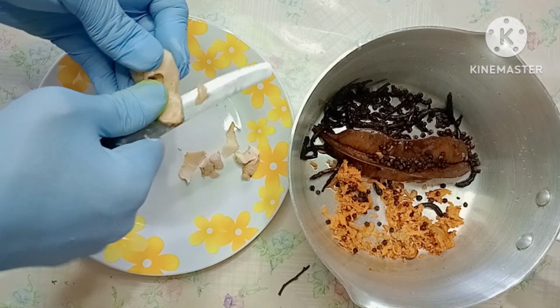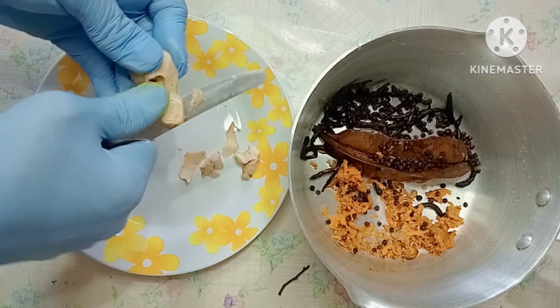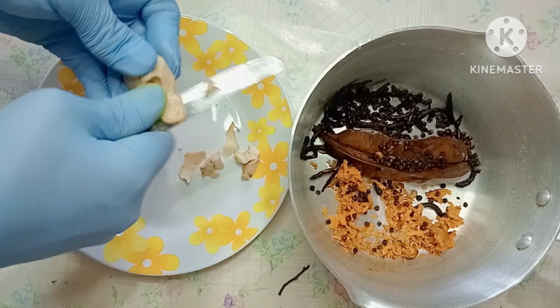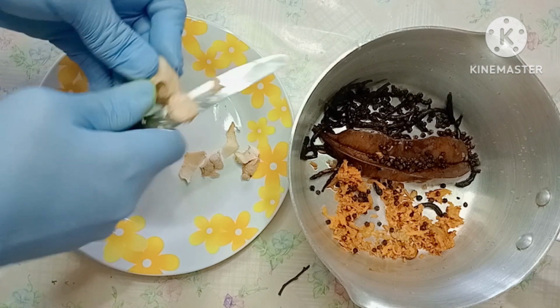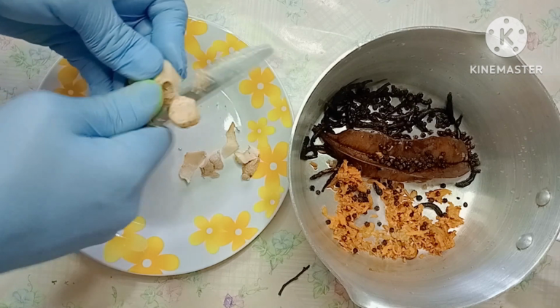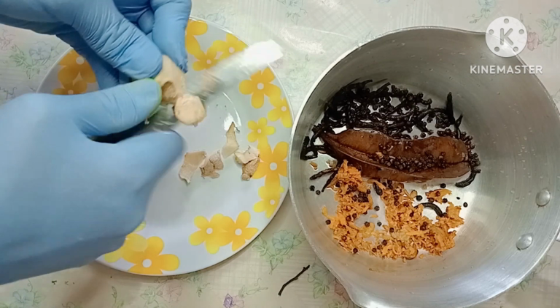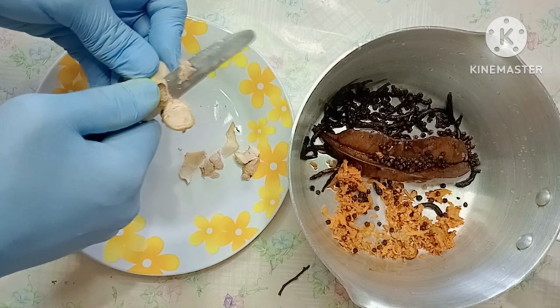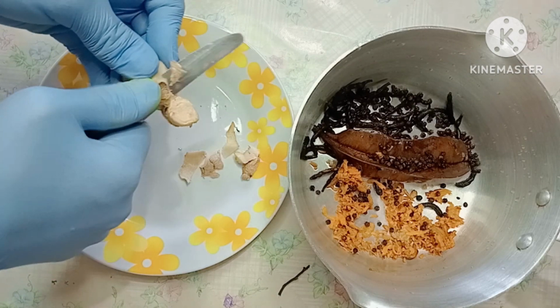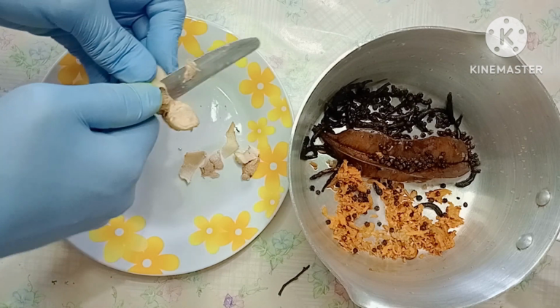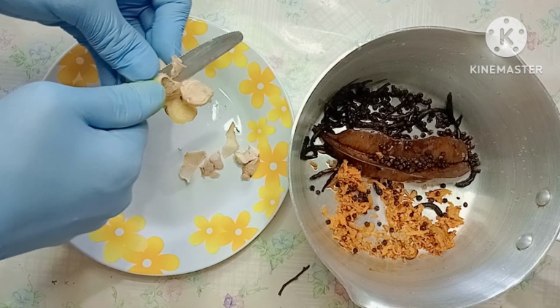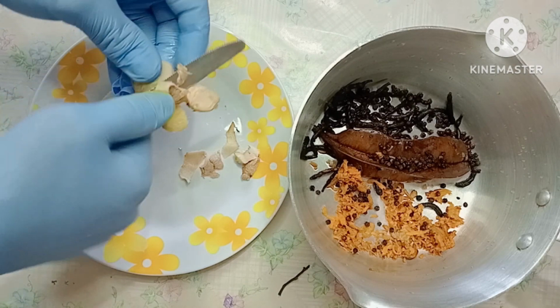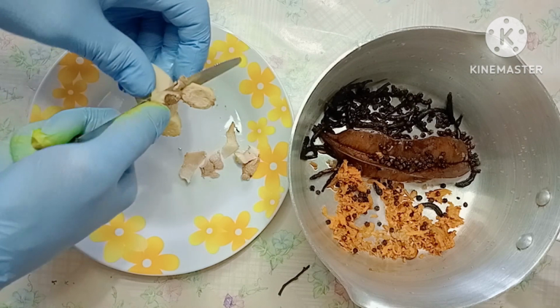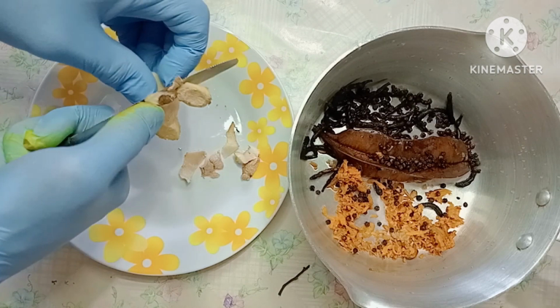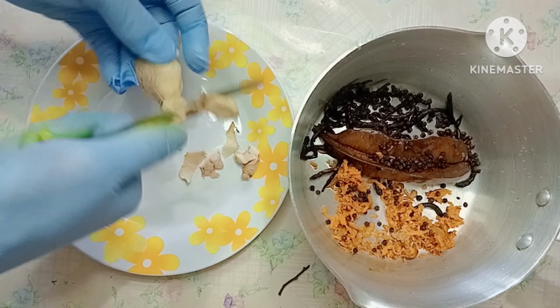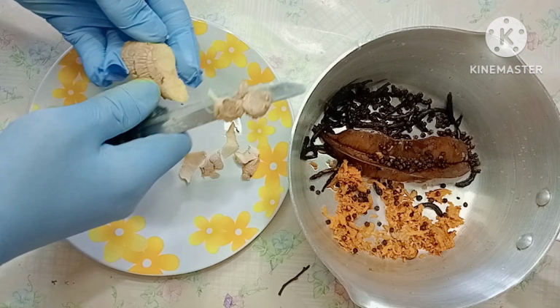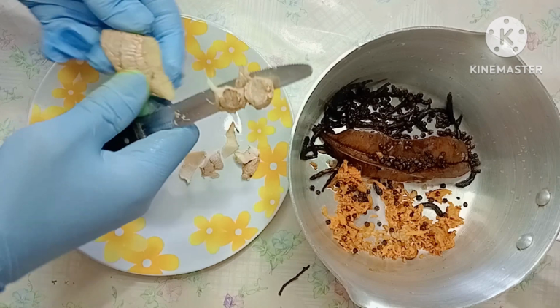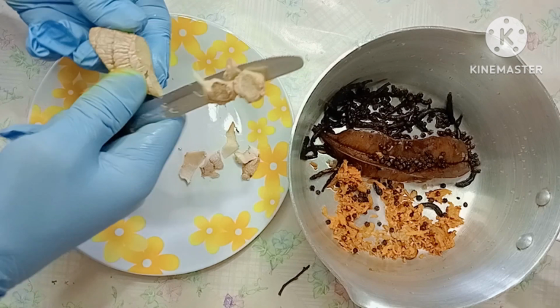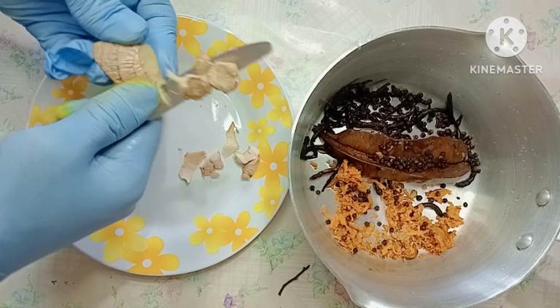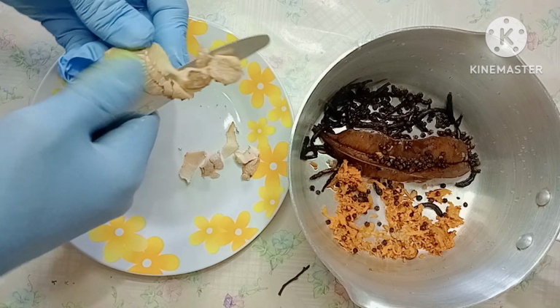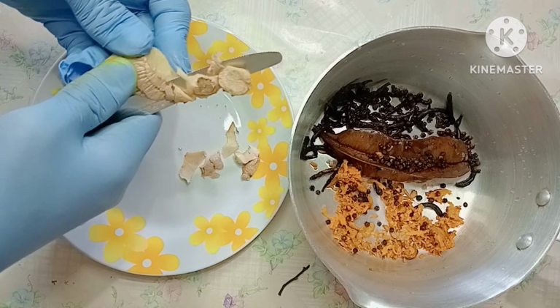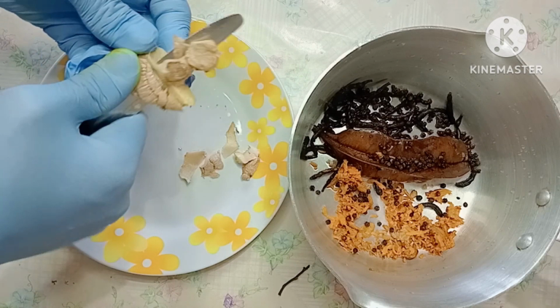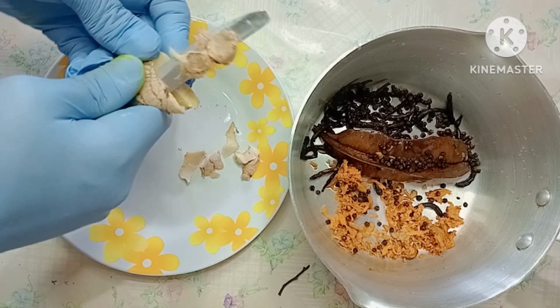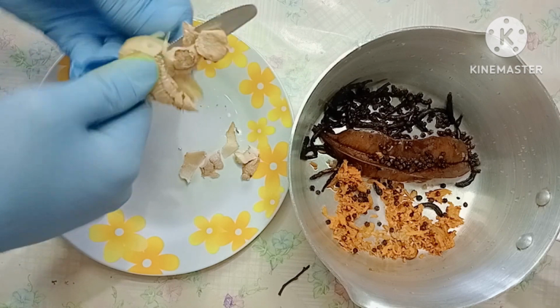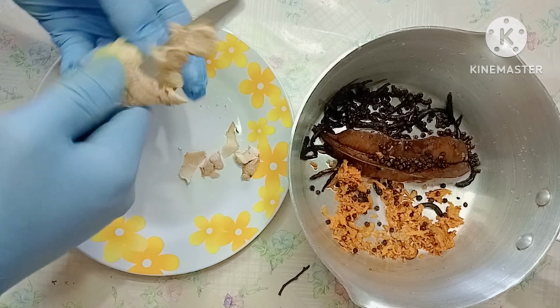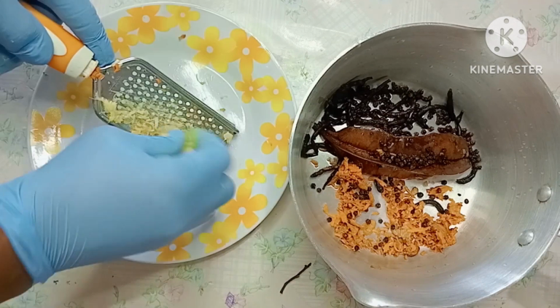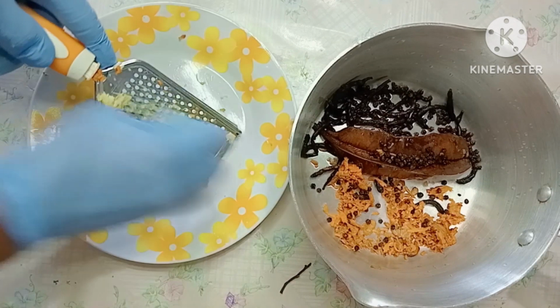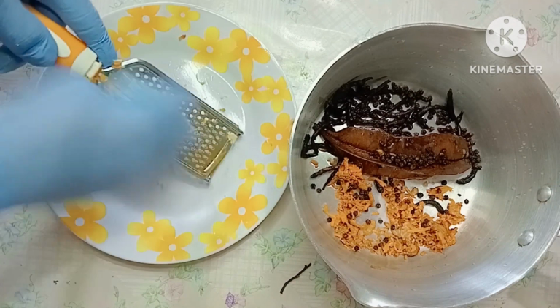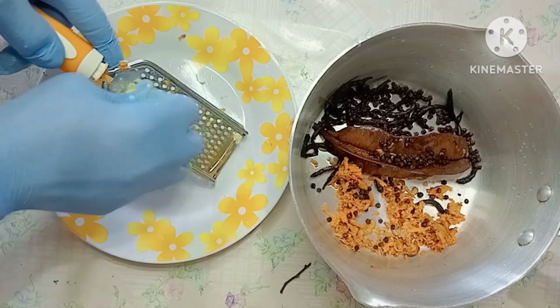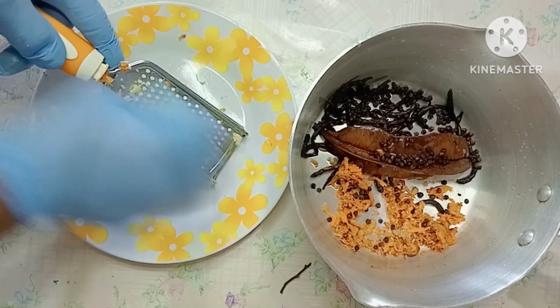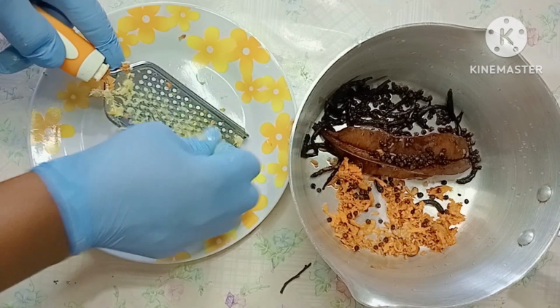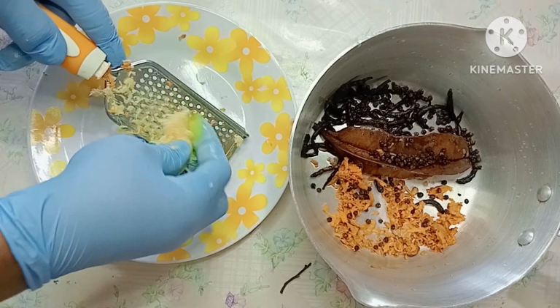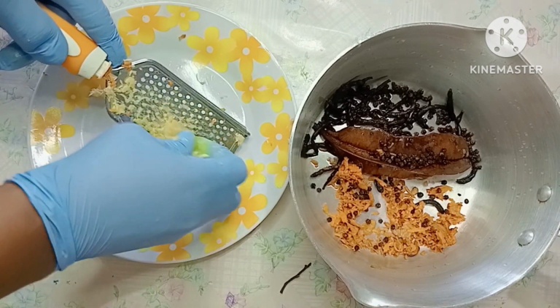After peeling the ginger, I'm going to wash it, grate it off camera, and add it in the pot.